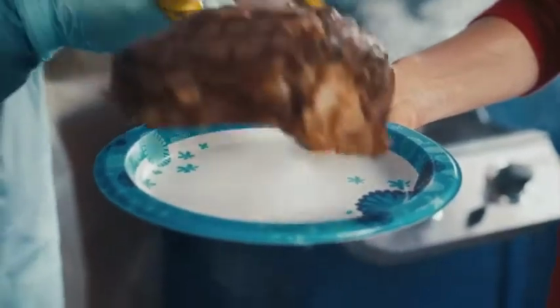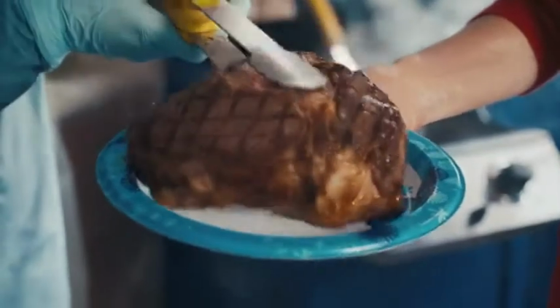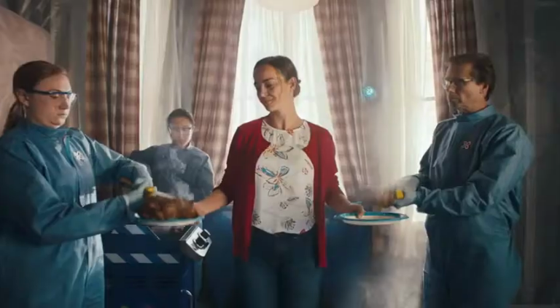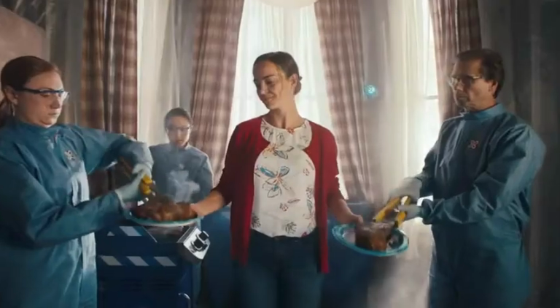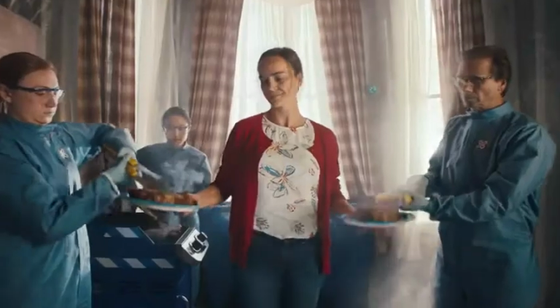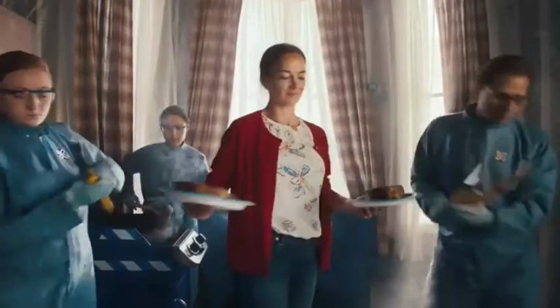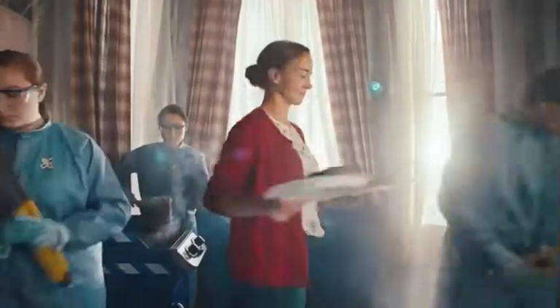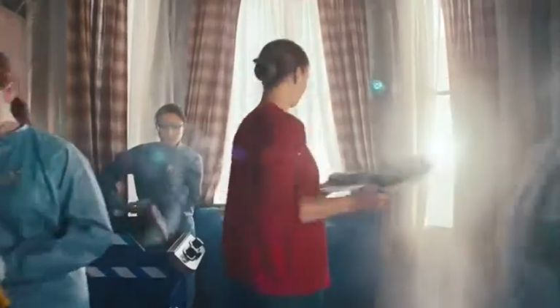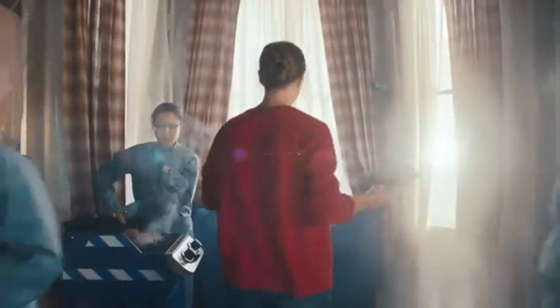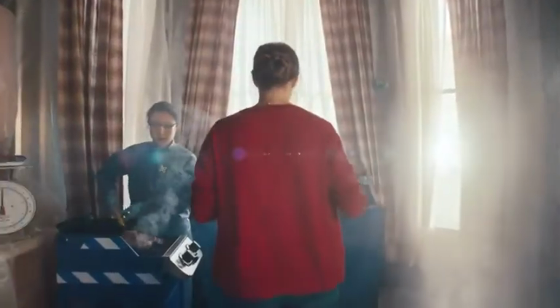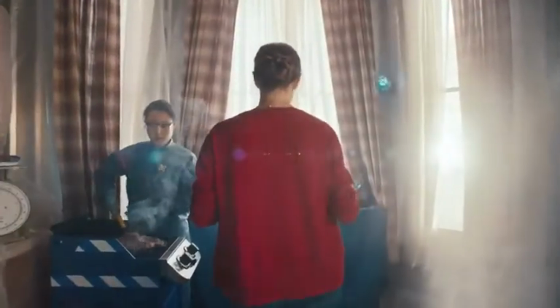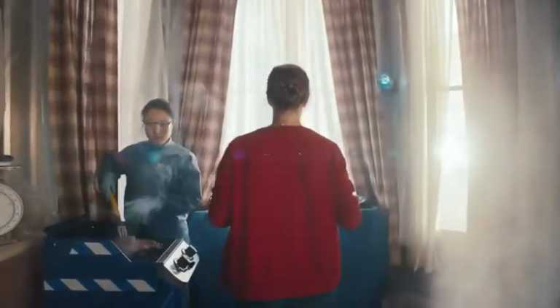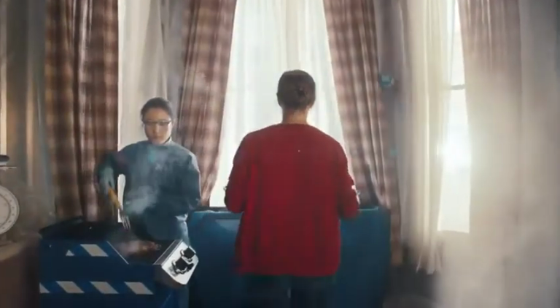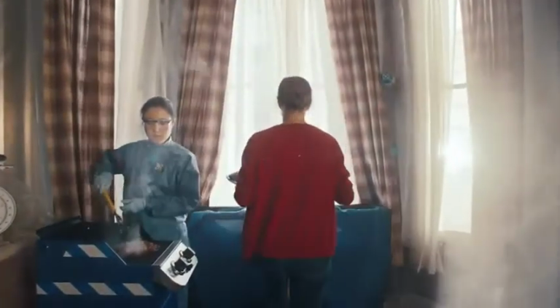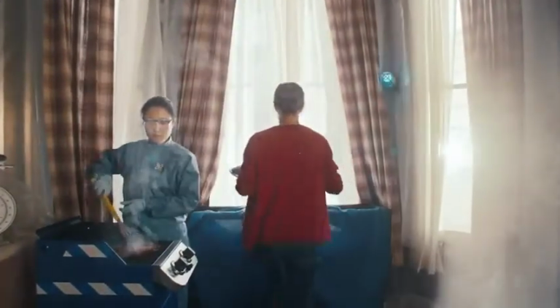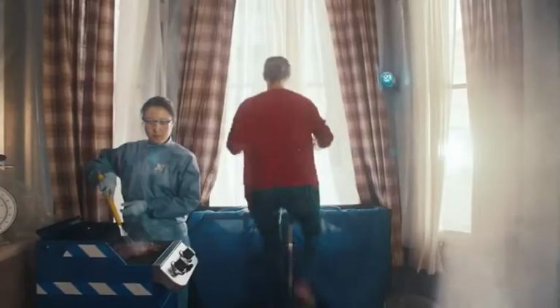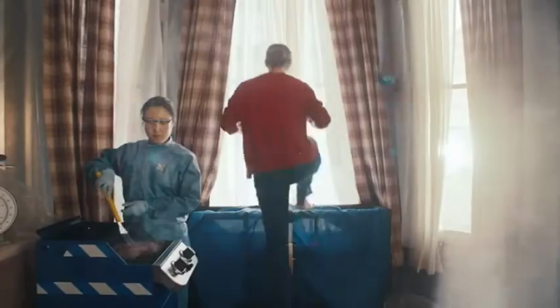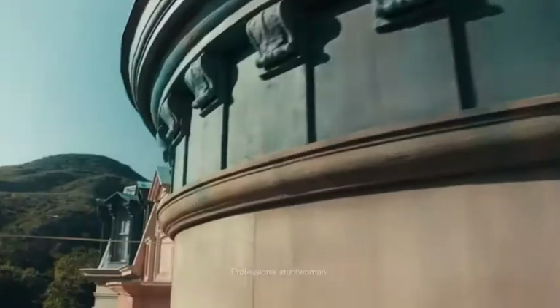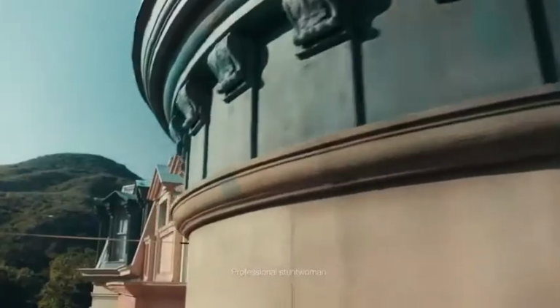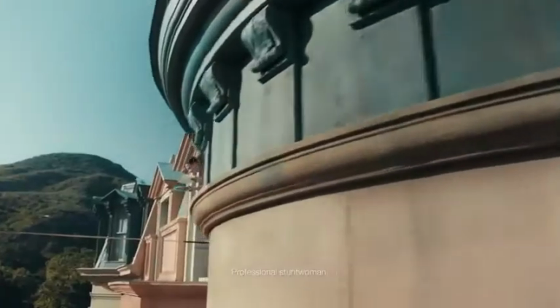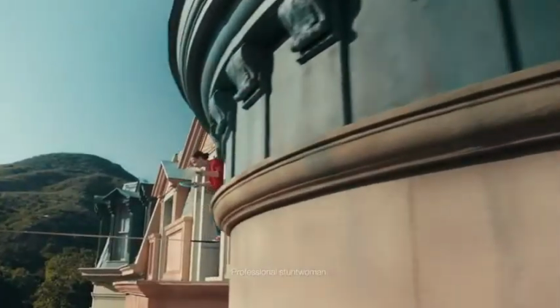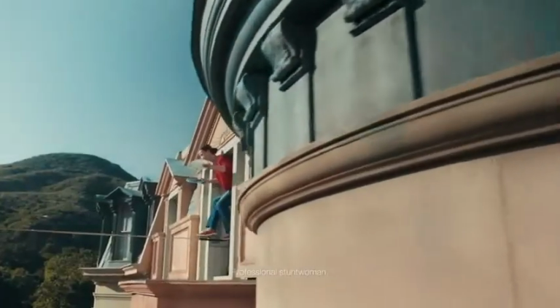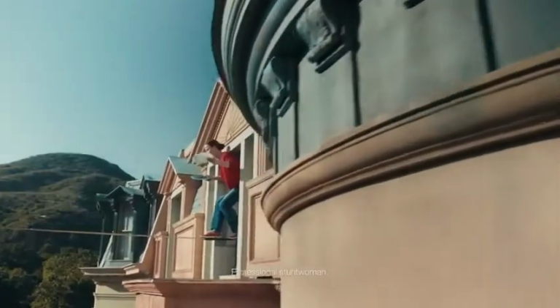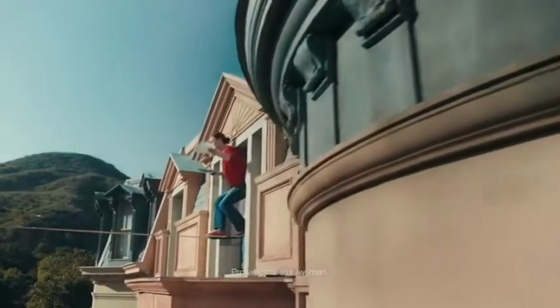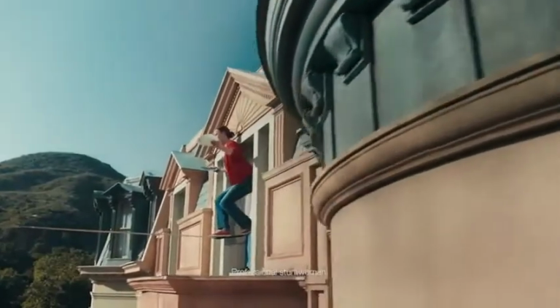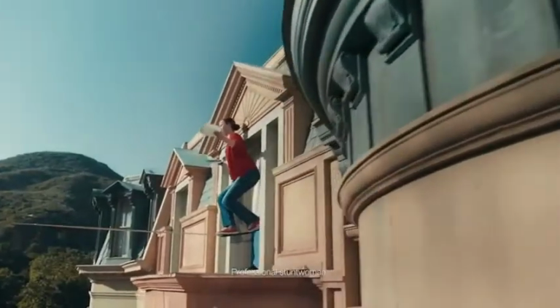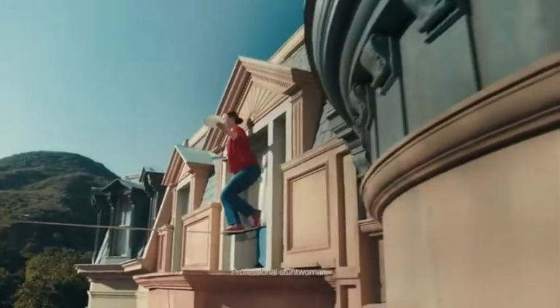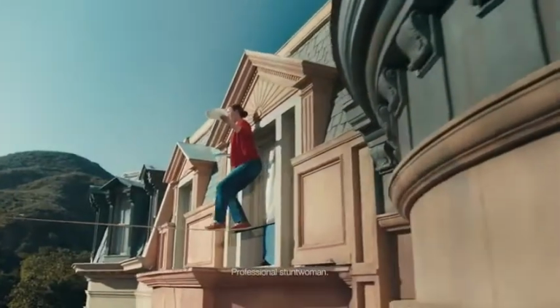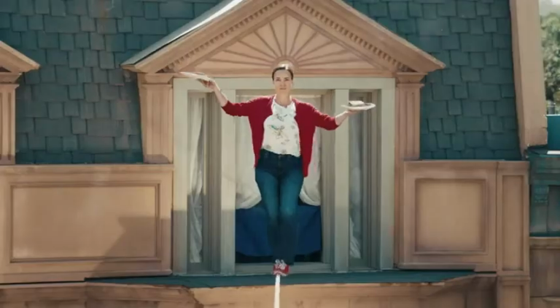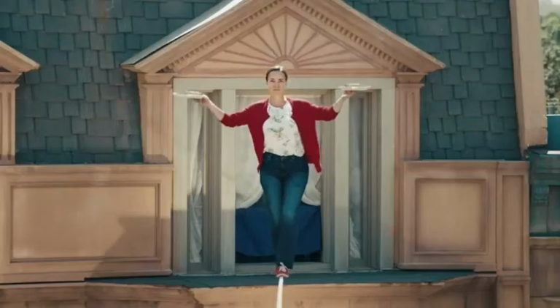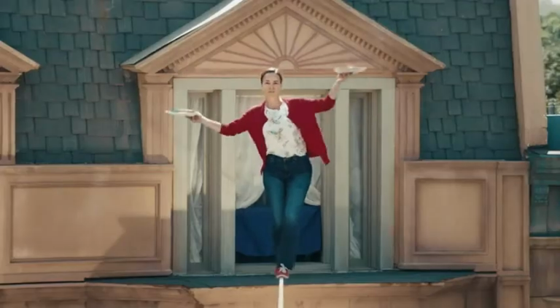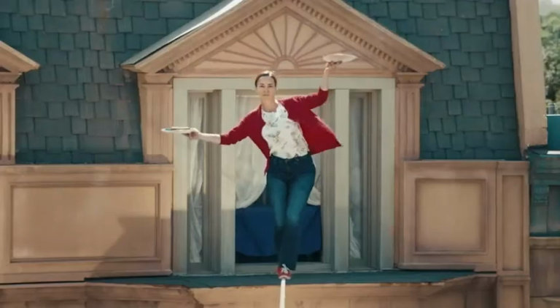How did we test our improved Dixie Ultra plates? With two pounds of steak in each hand.